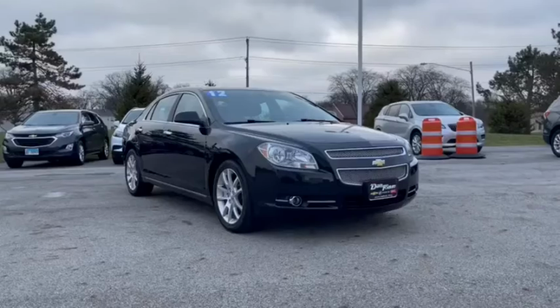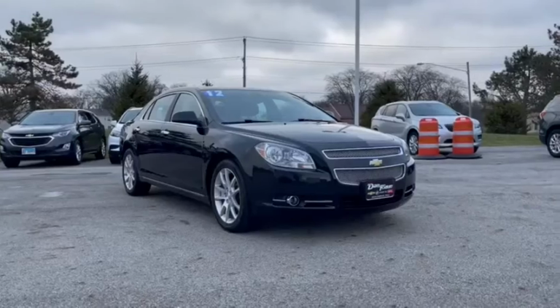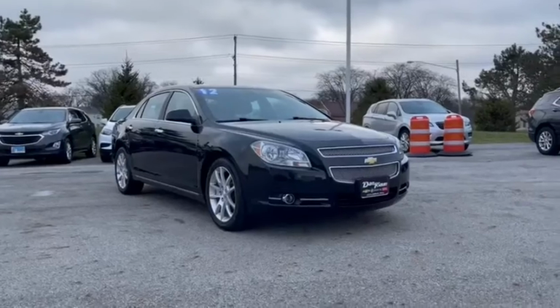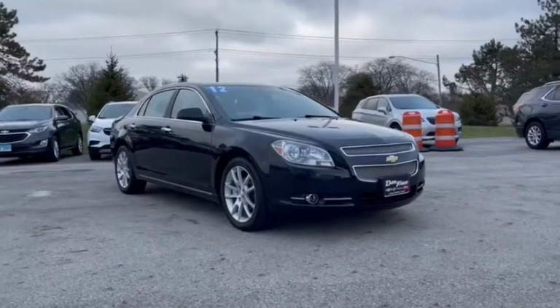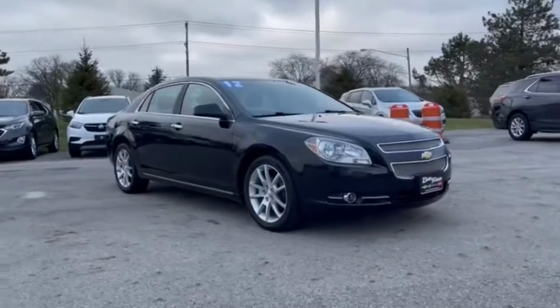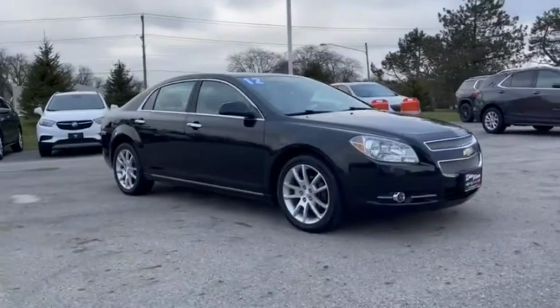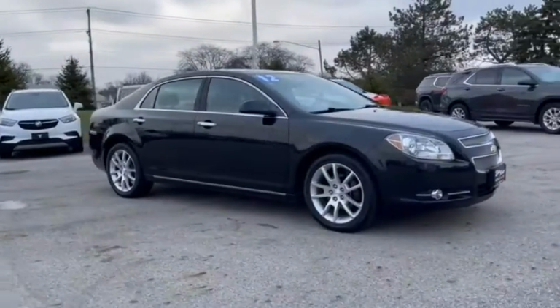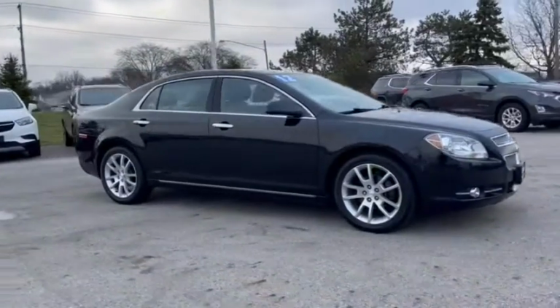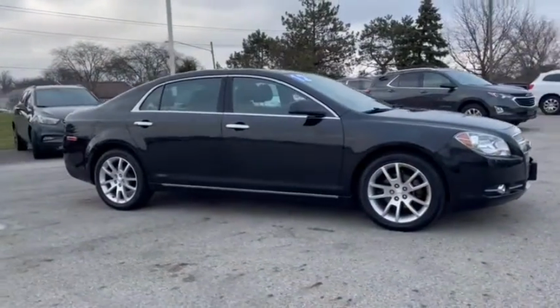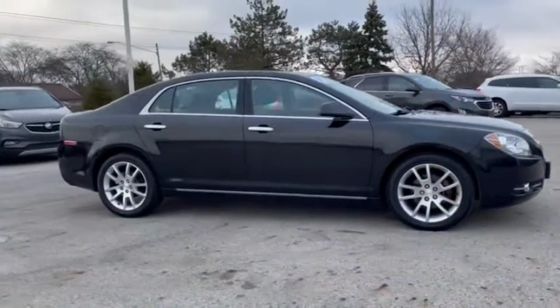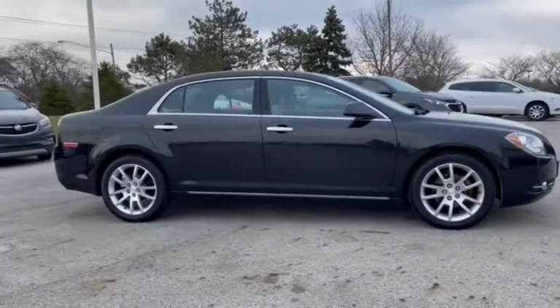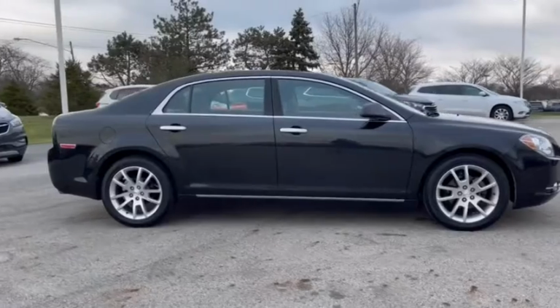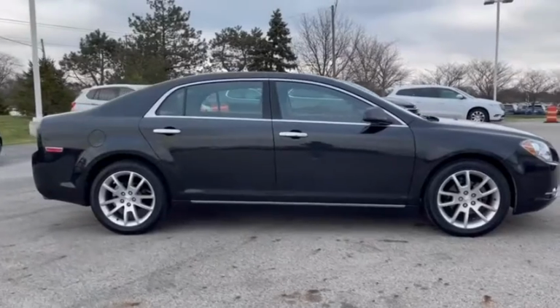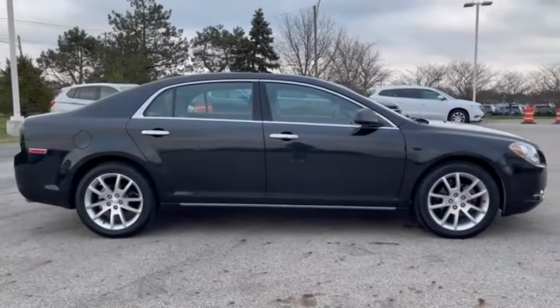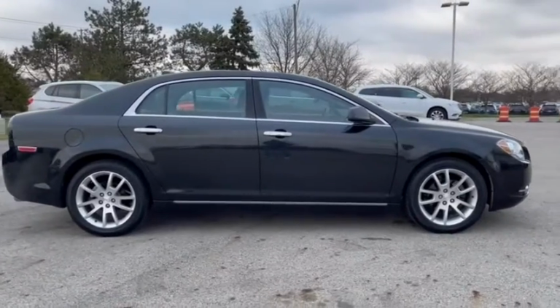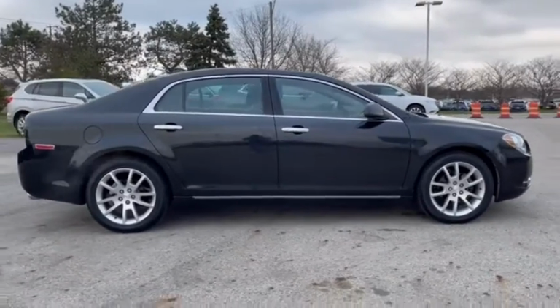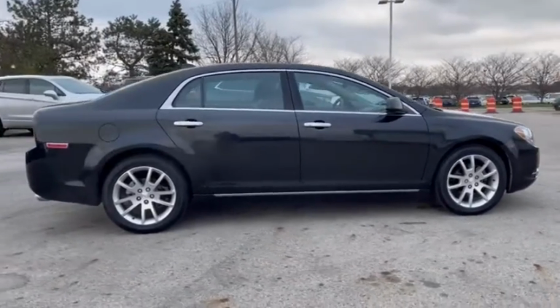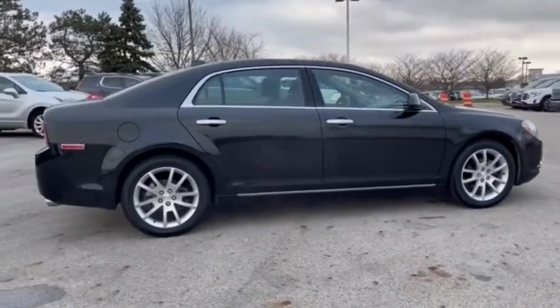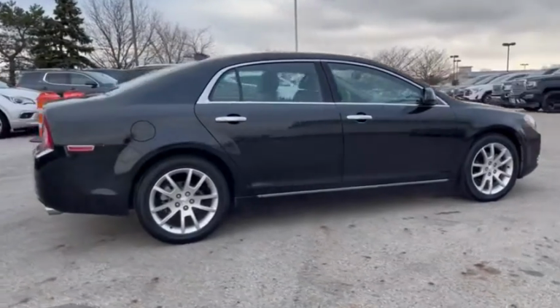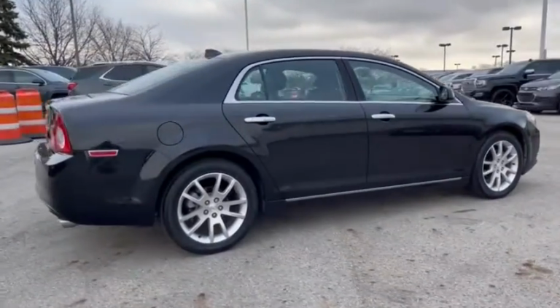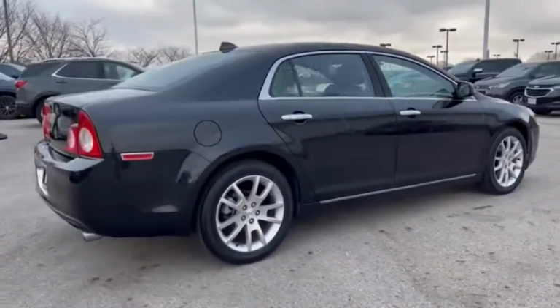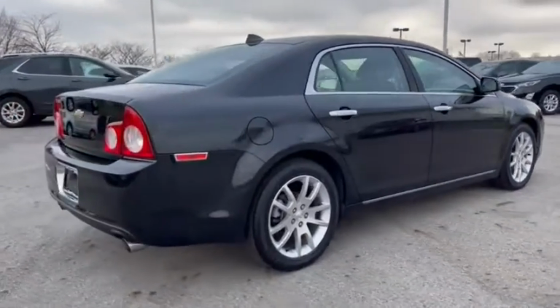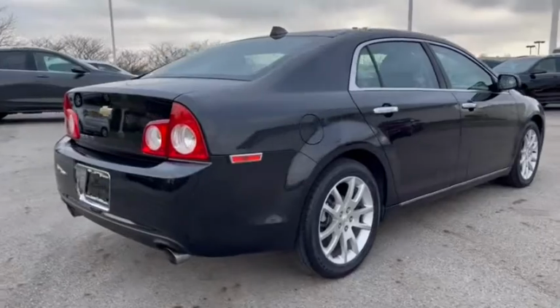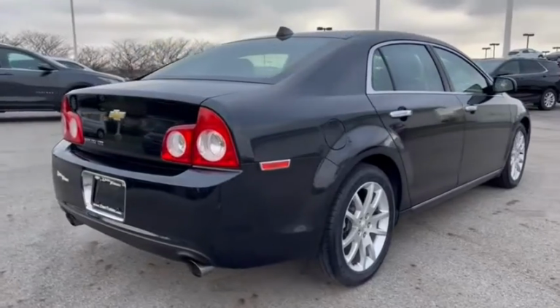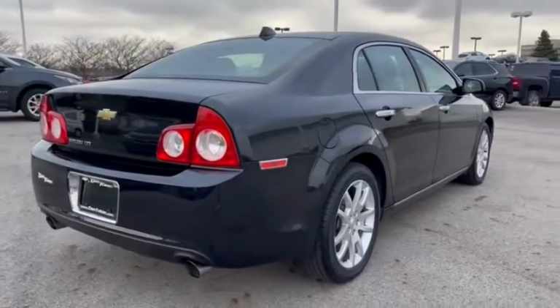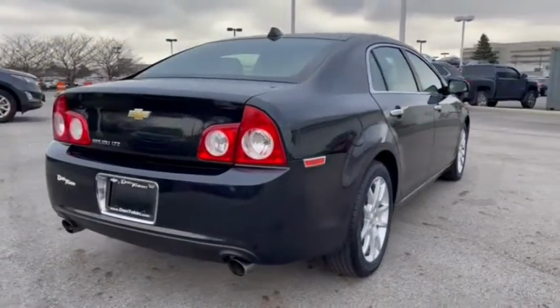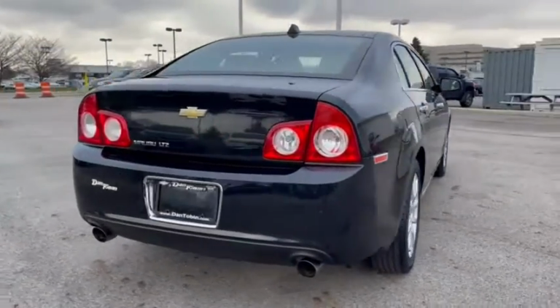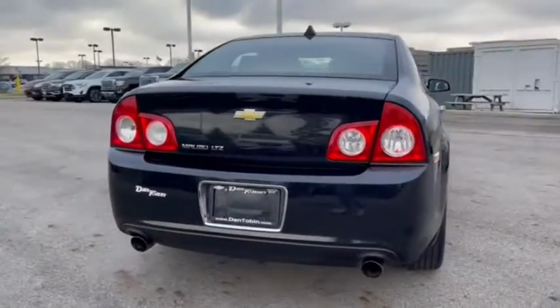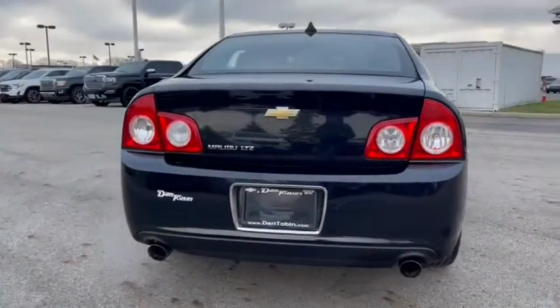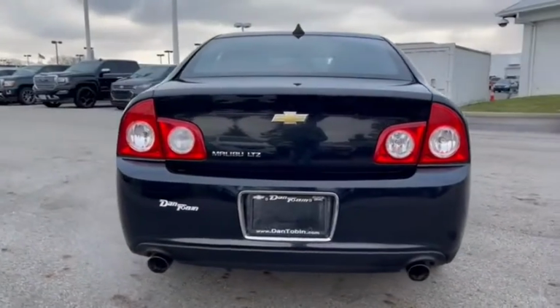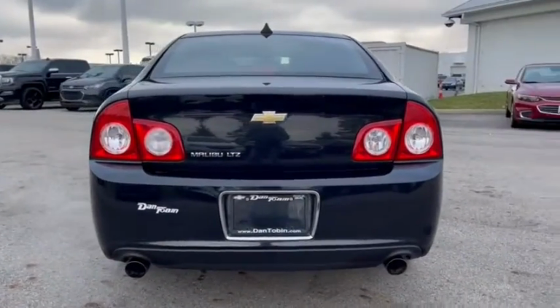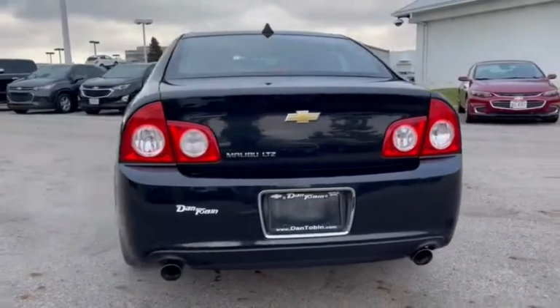Stop by and take a look at the 2012 Chevrolet Malibu, a combination of performance and fuel economy. The Malibu is a great commuting car. This vehicle has less than 65,000 miles. Here are some of this vehicle's great options.